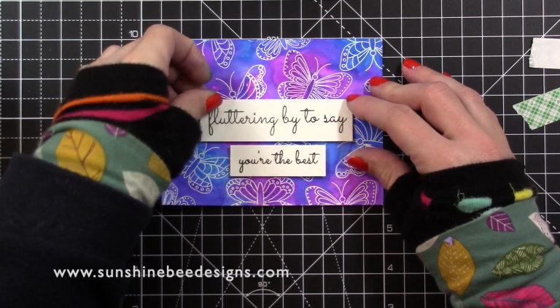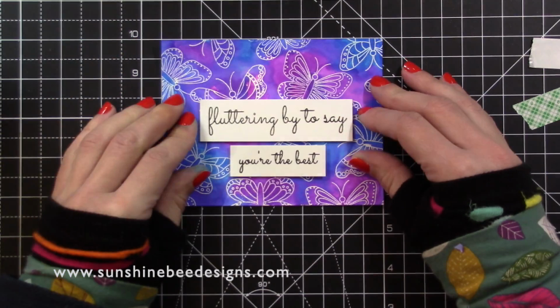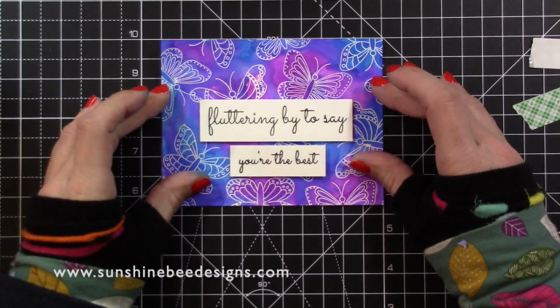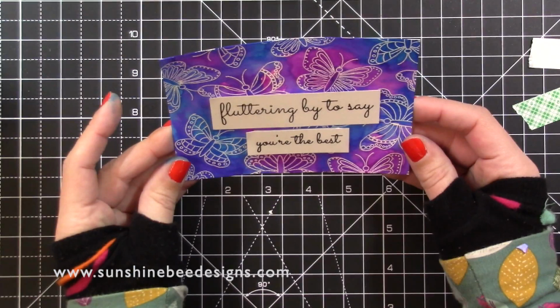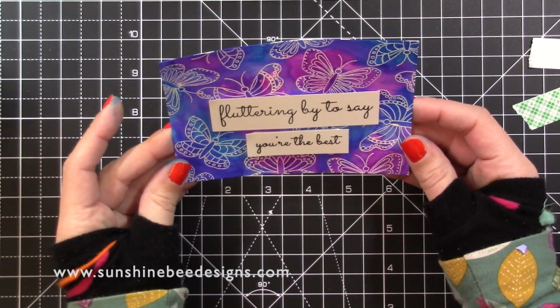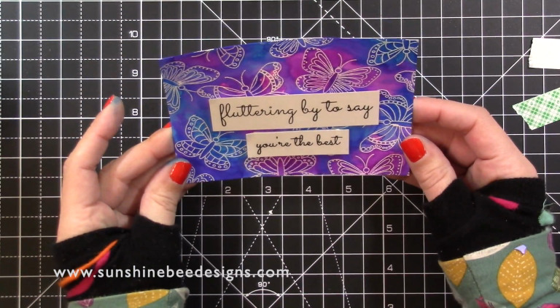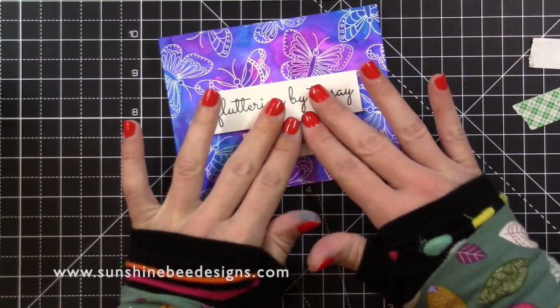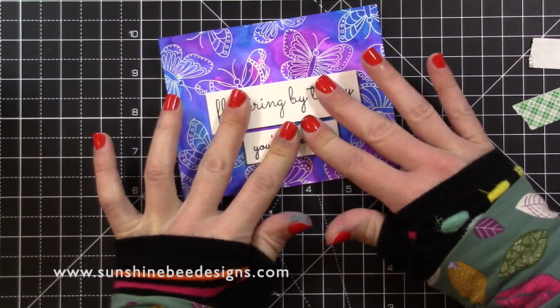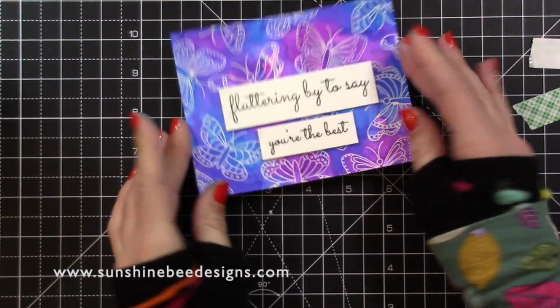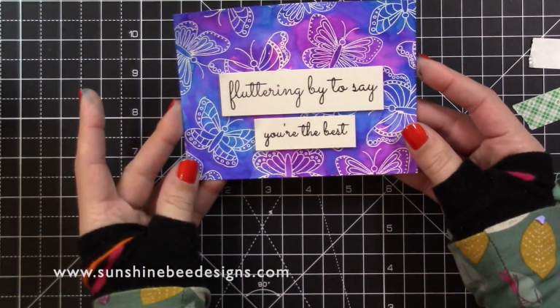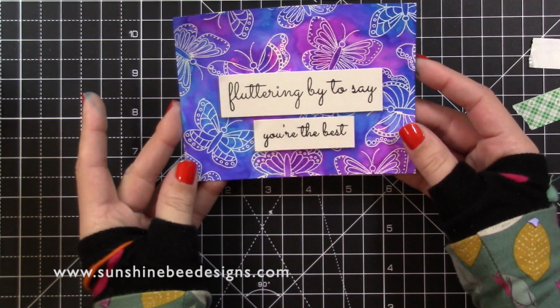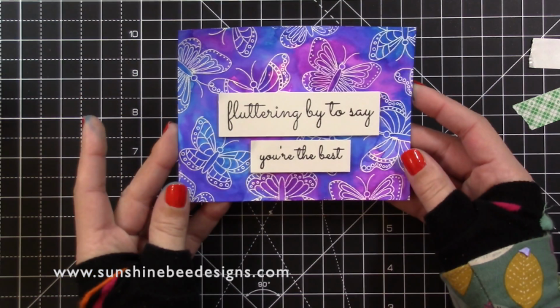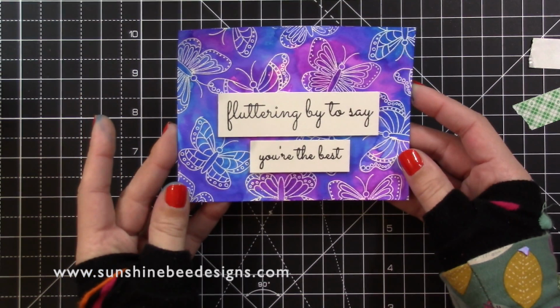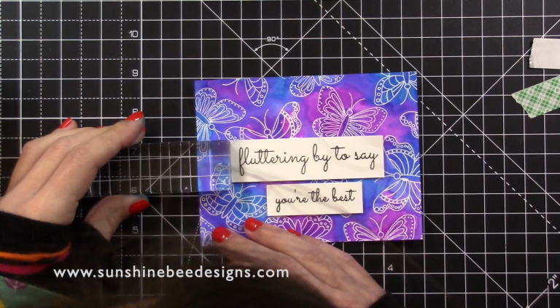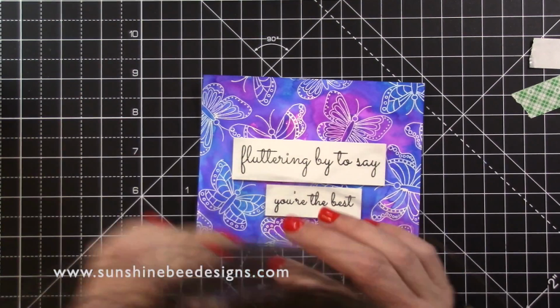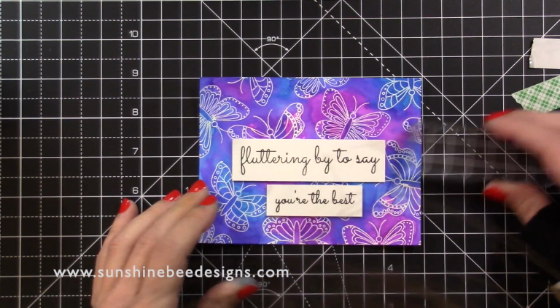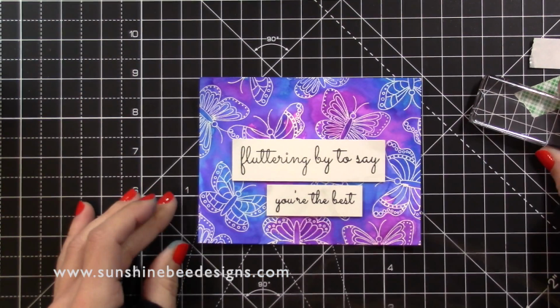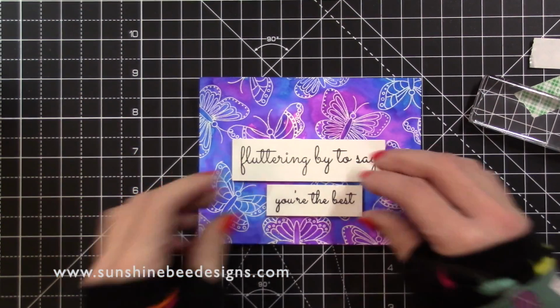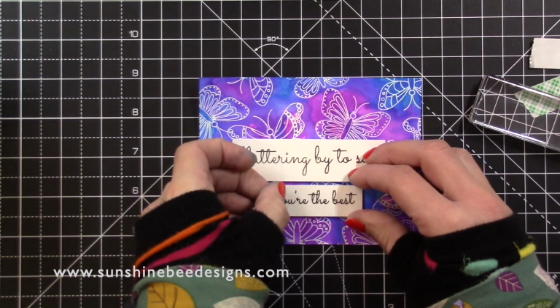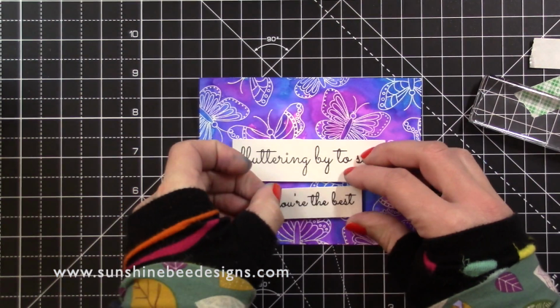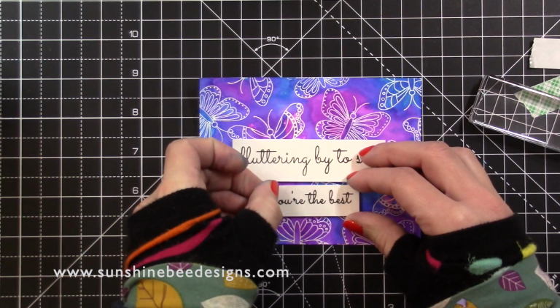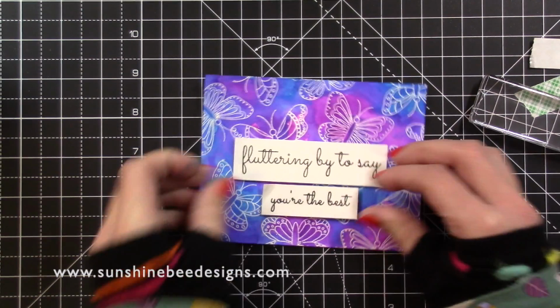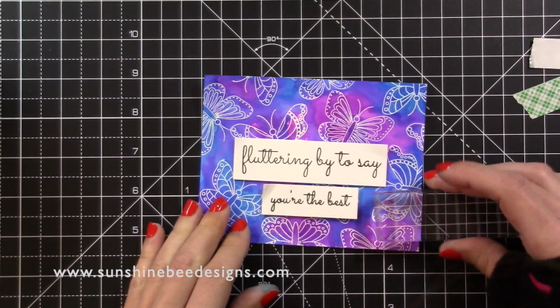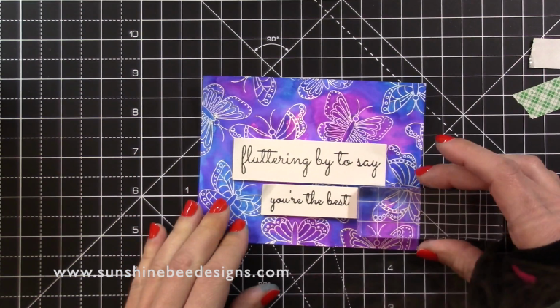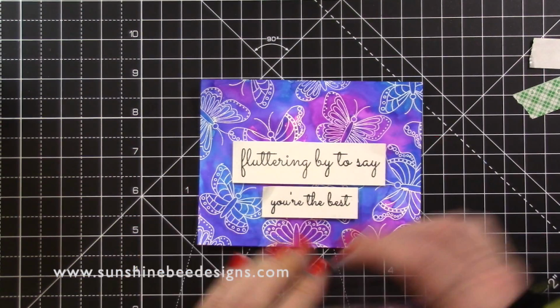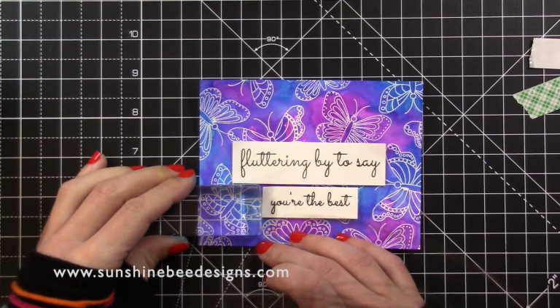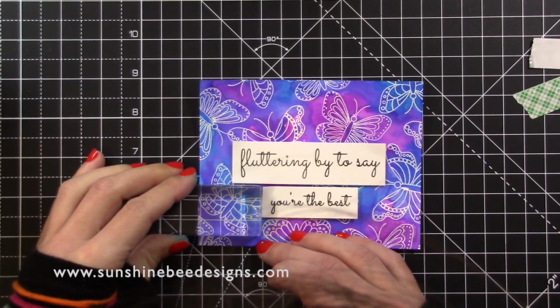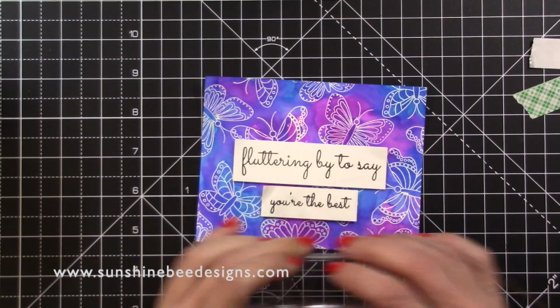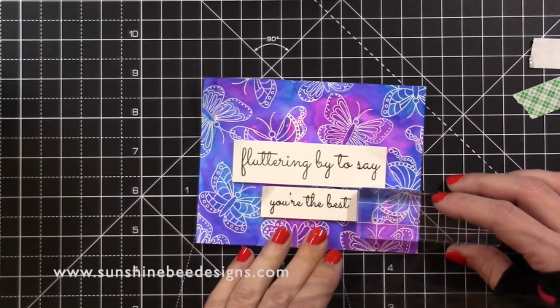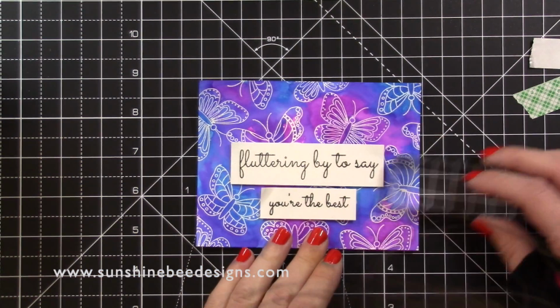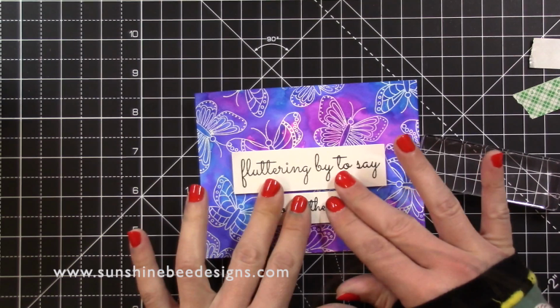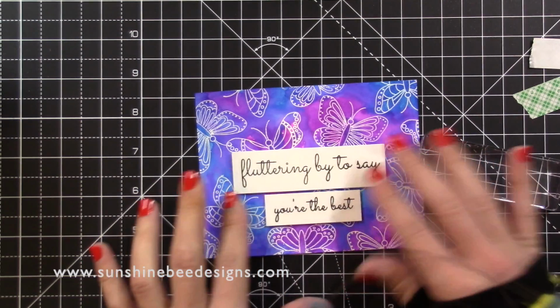I'll adhere this to a standard A2 sized card base. Thanks for watching this video — please leave a comment, give this video a thumbs up and subscribe to this channel. All the new stamps in this release are available for pre-order now and I'll see you tomorrow with another video. Thanks for watching, bye!